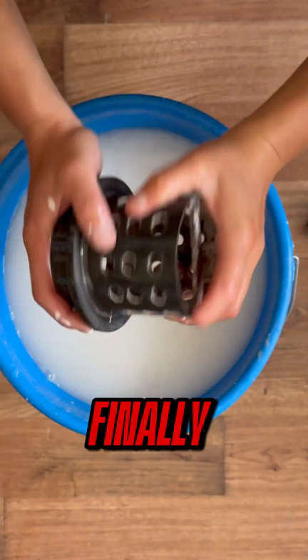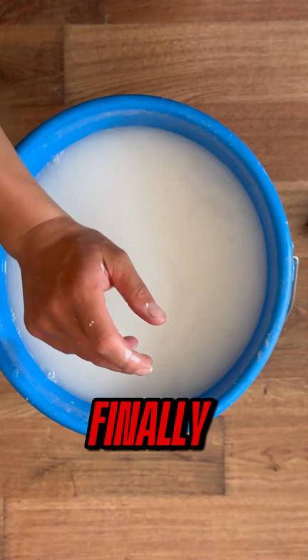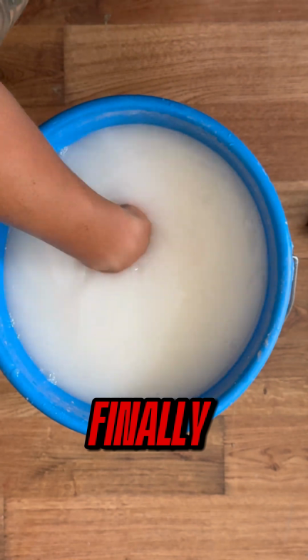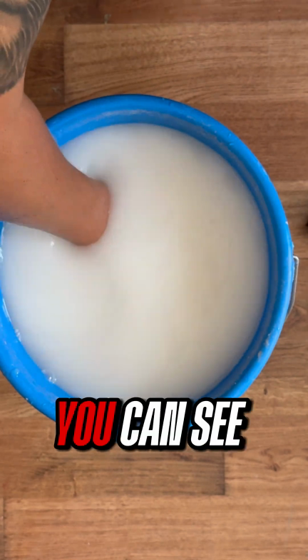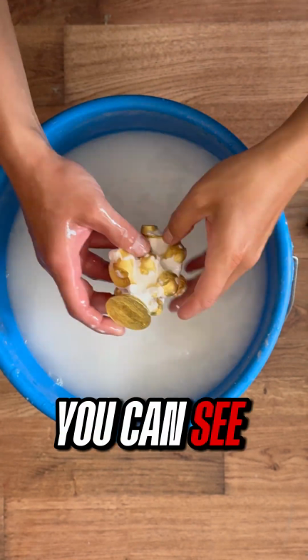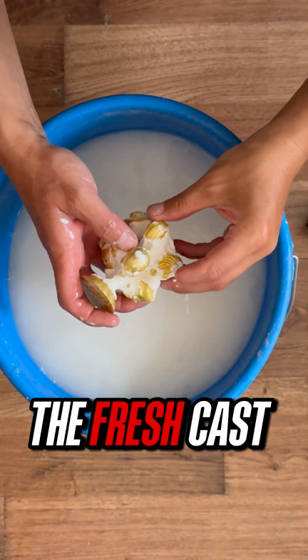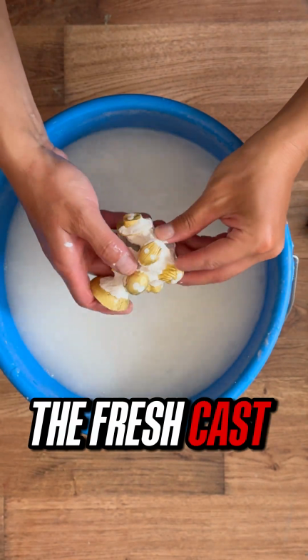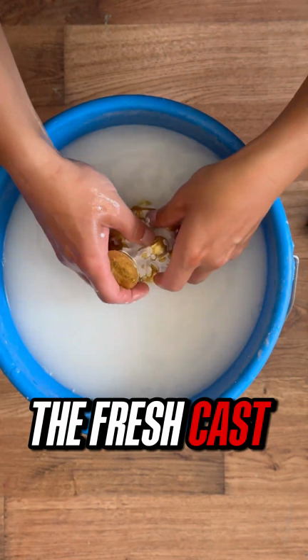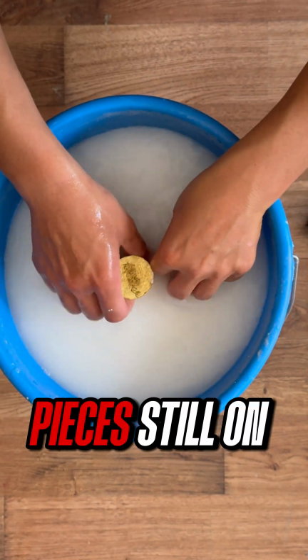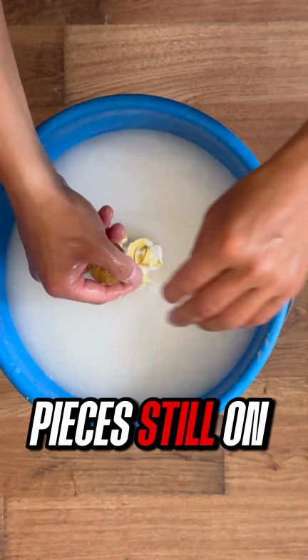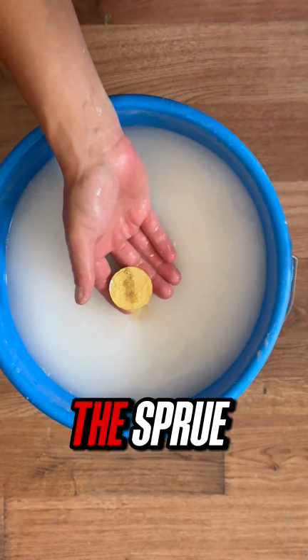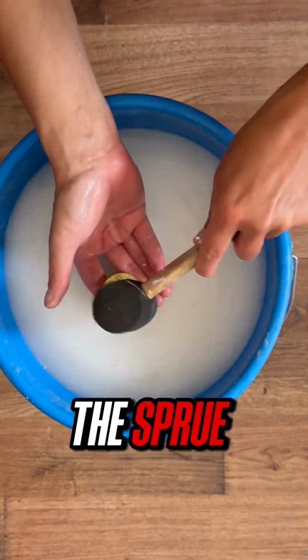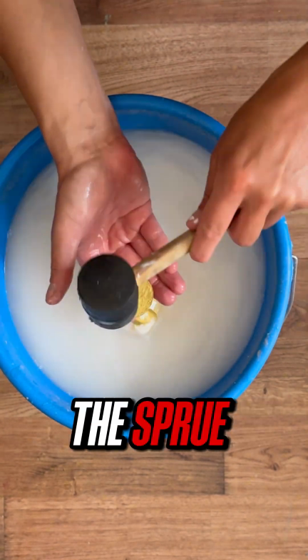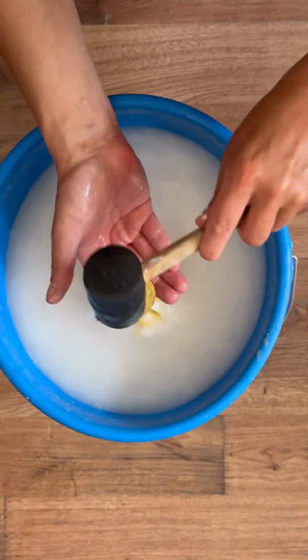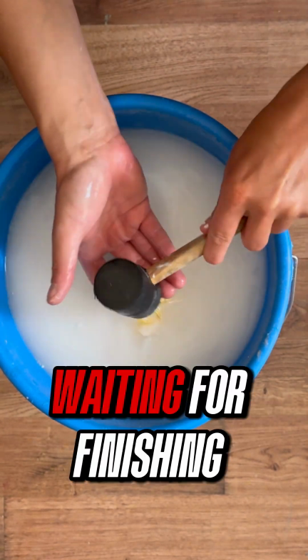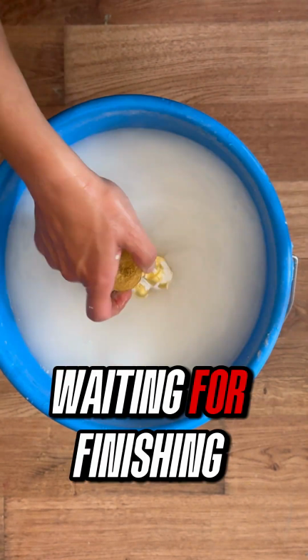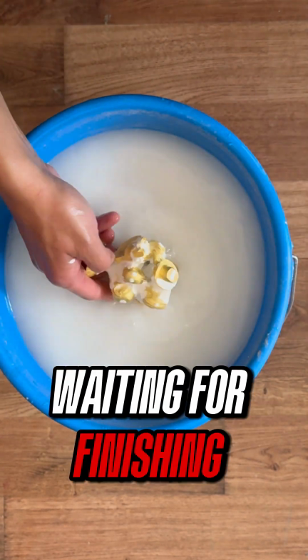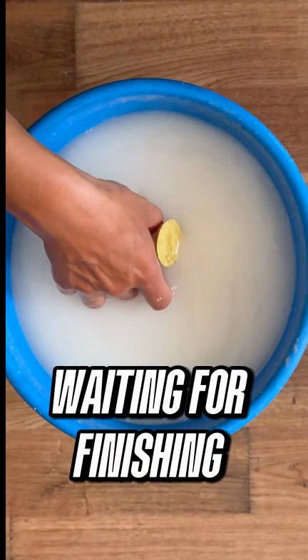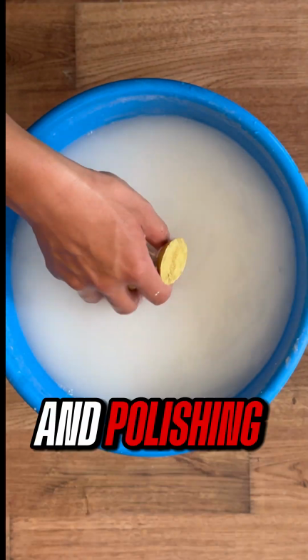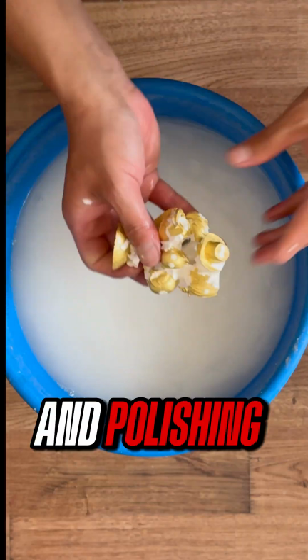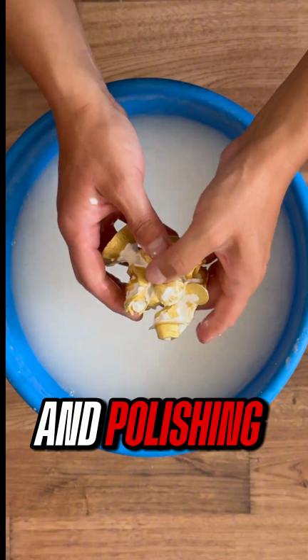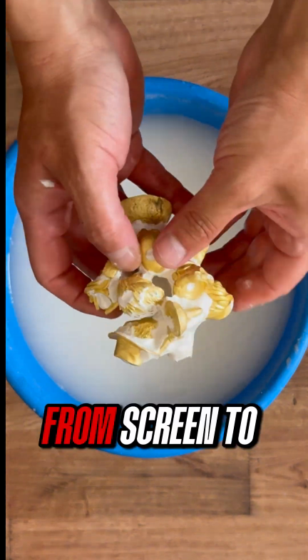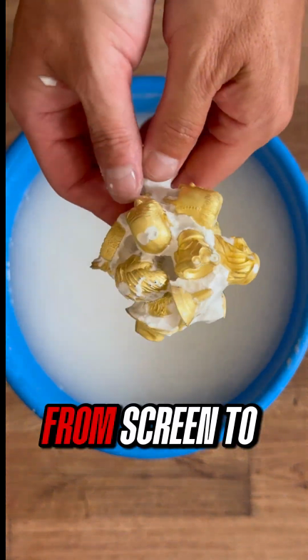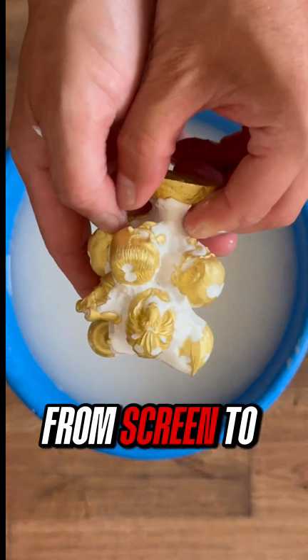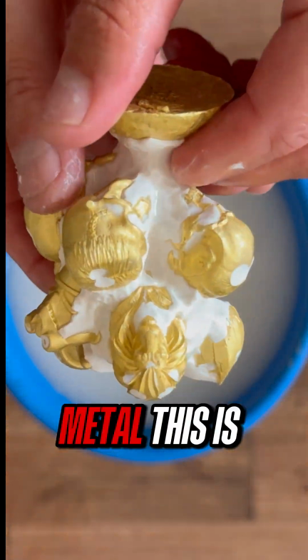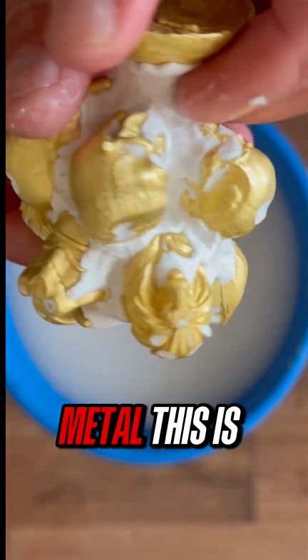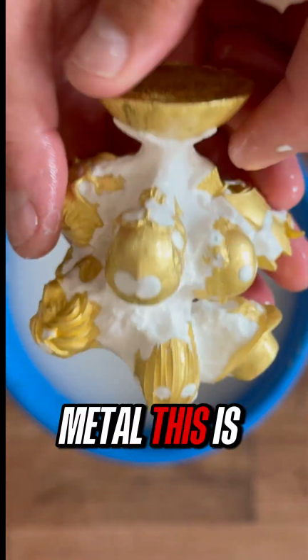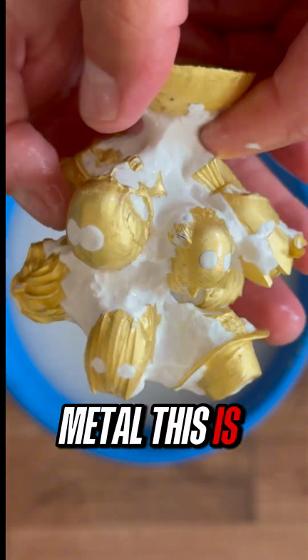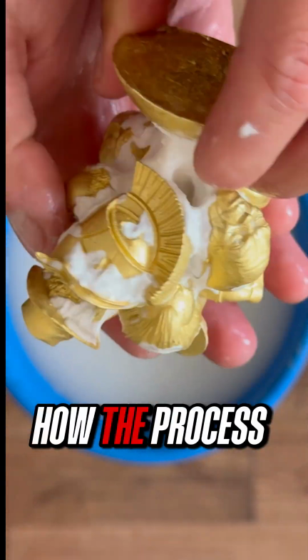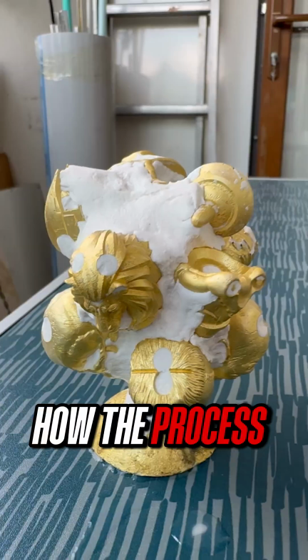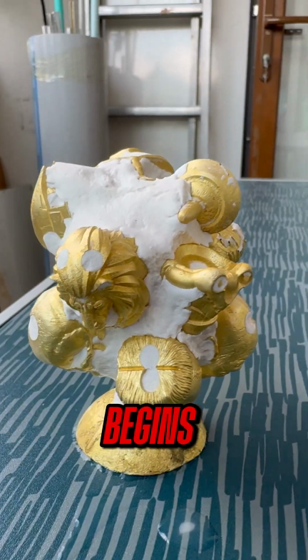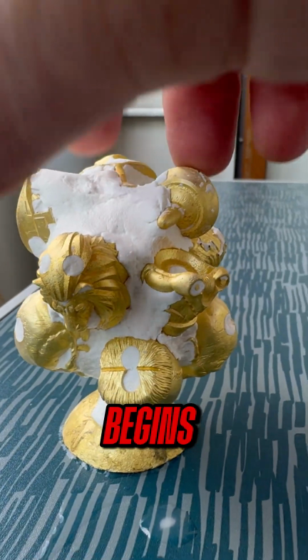Finally, you can see the fresh cast pieces still on the sprue, waiting for finishing and polishing. From screen to metal, this is how the process begins.